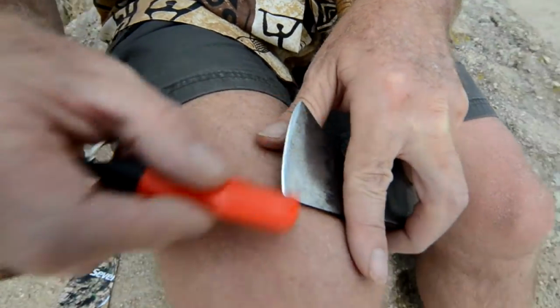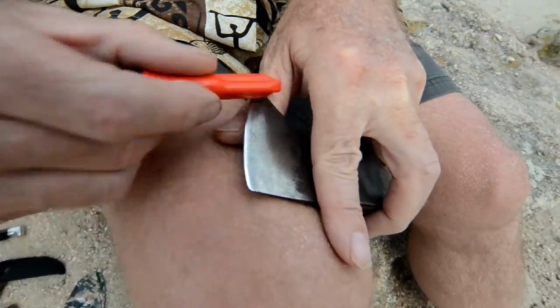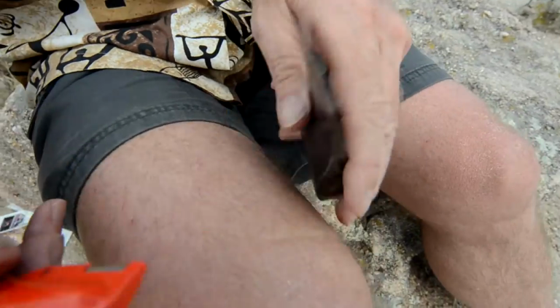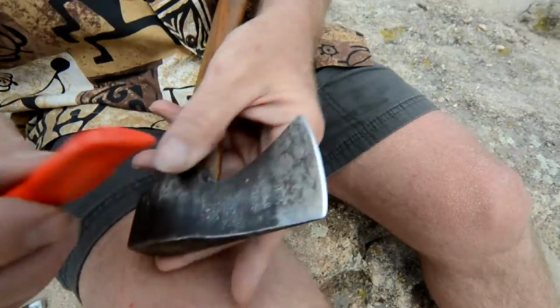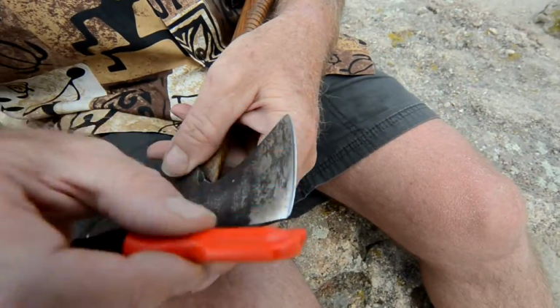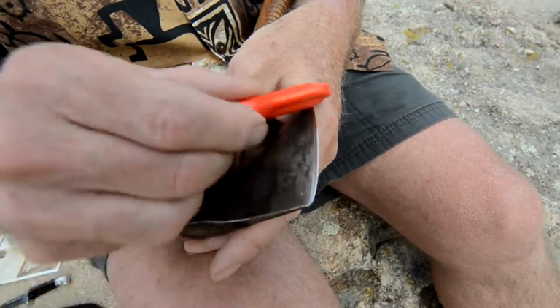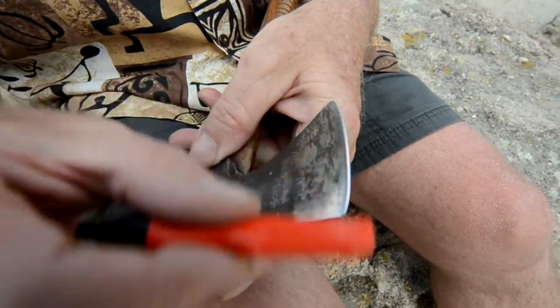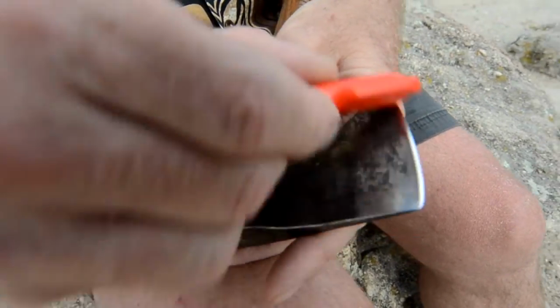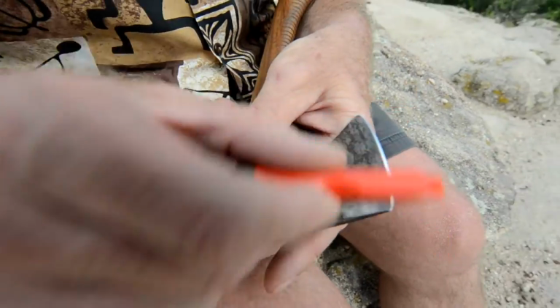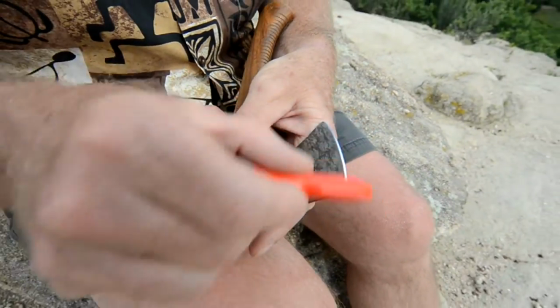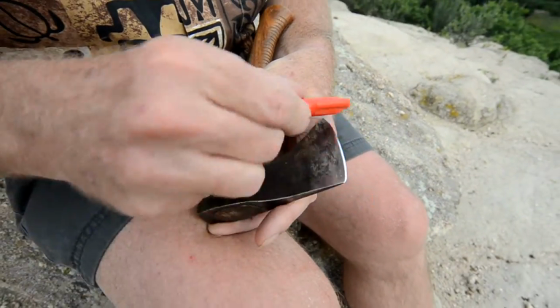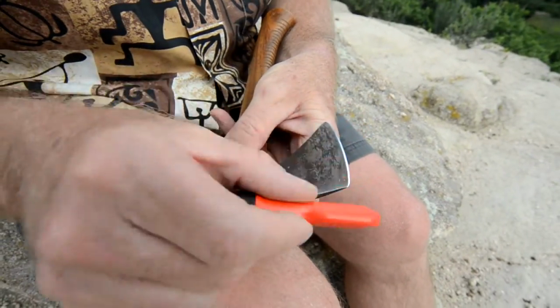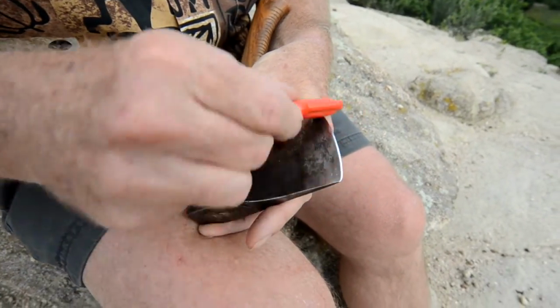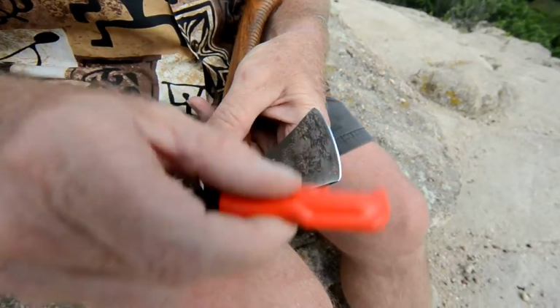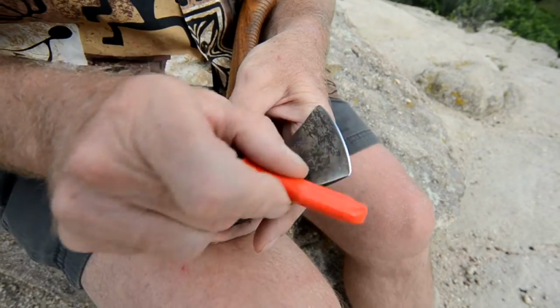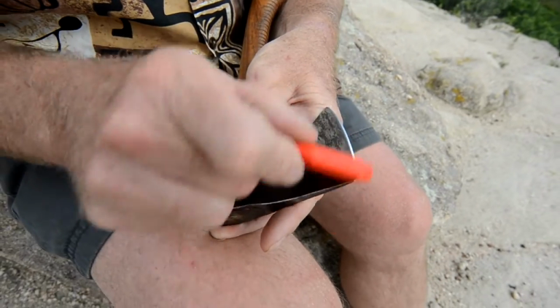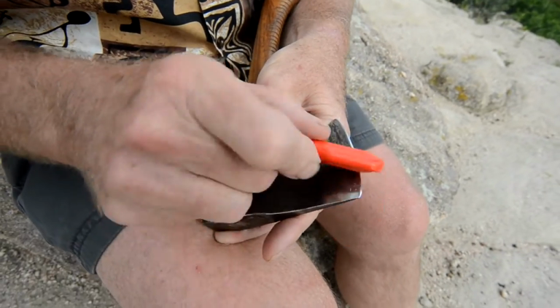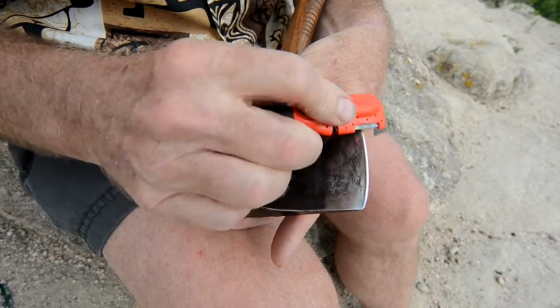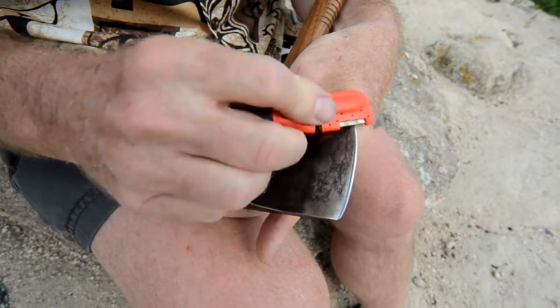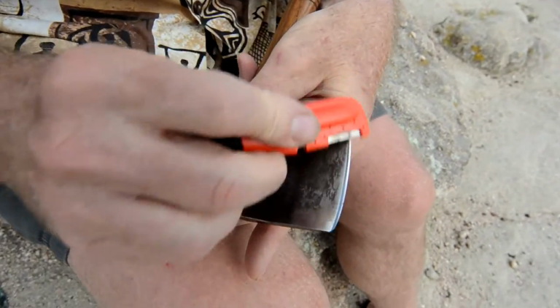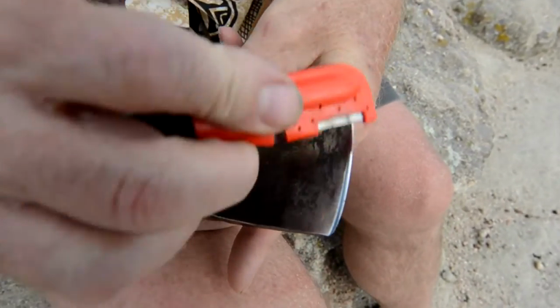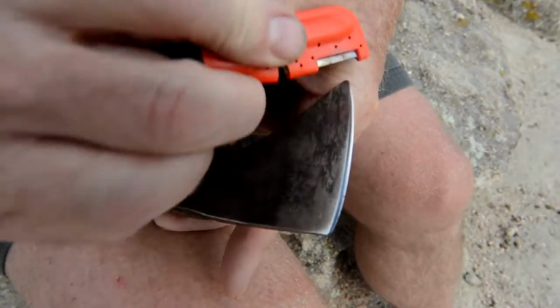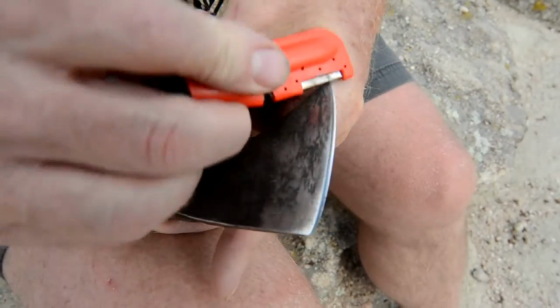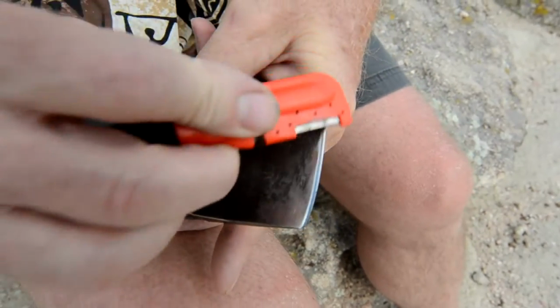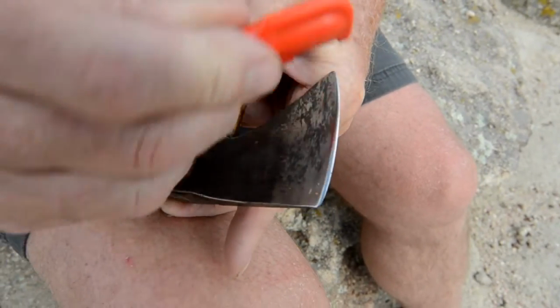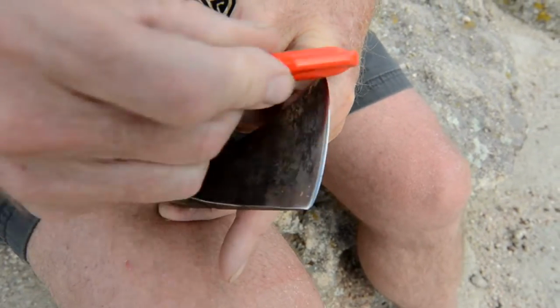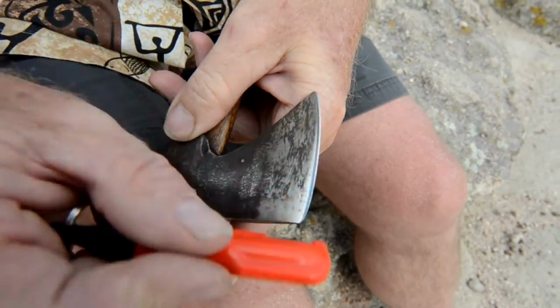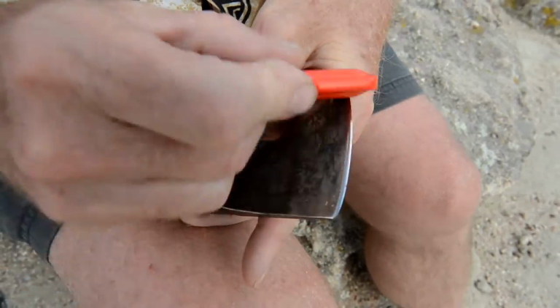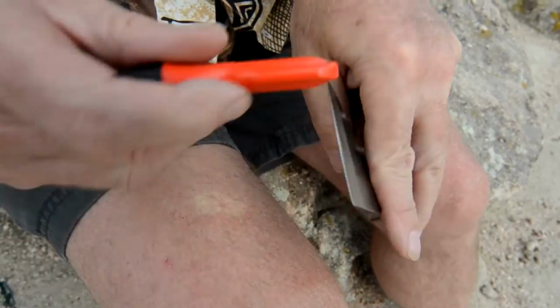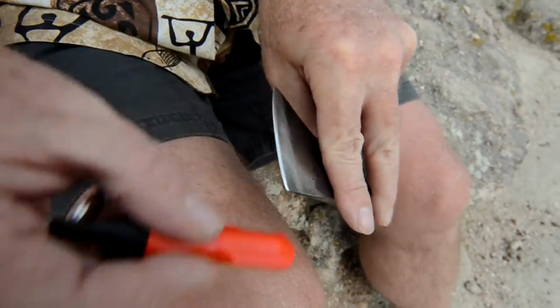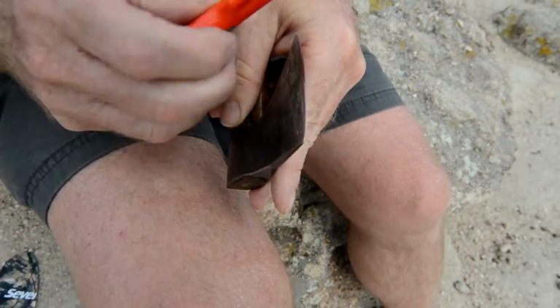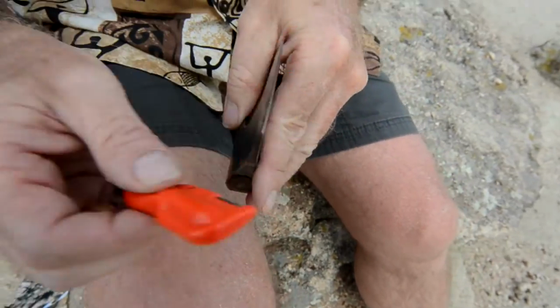And then turn over like this. You can work on just the tip this way — the corner, the edge of the blade. And then just light.